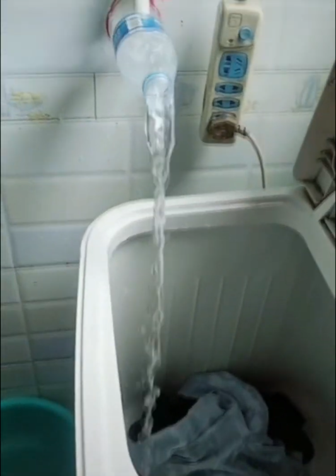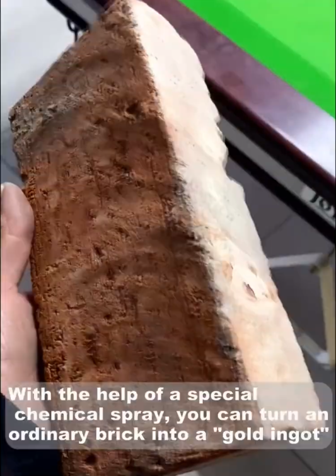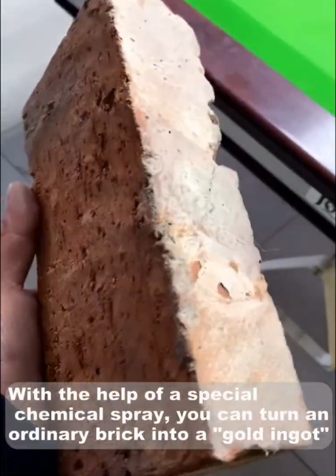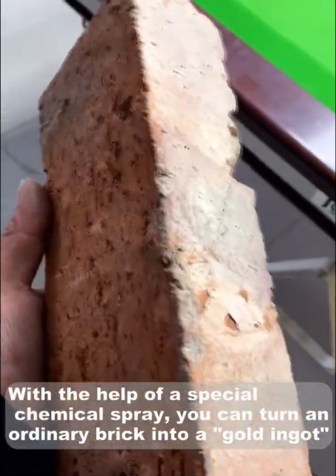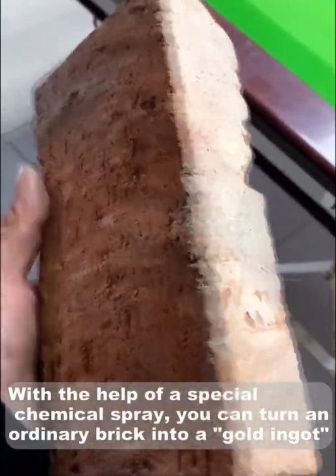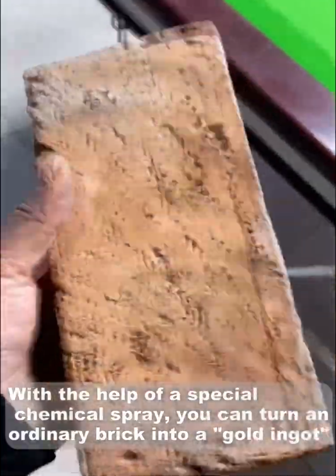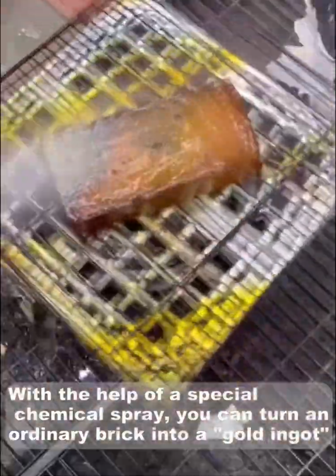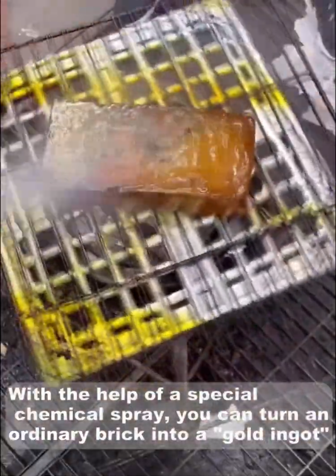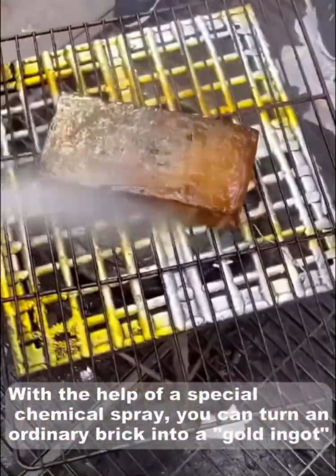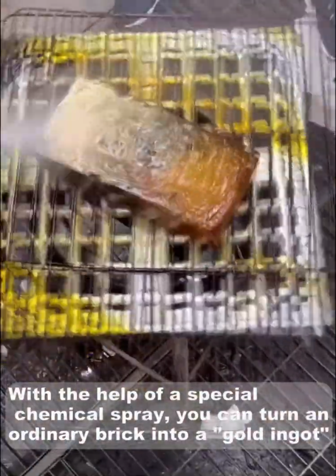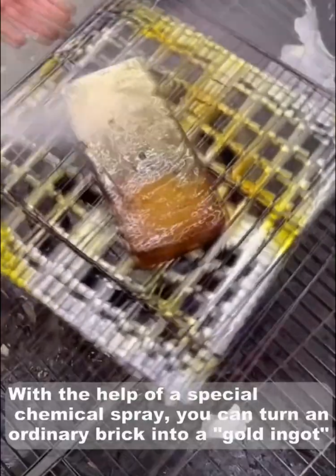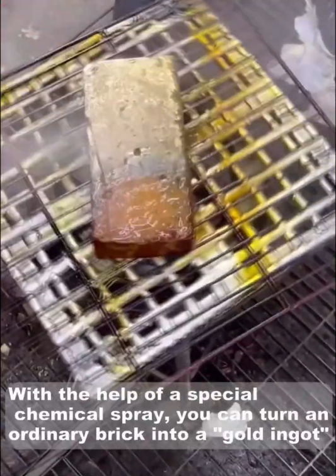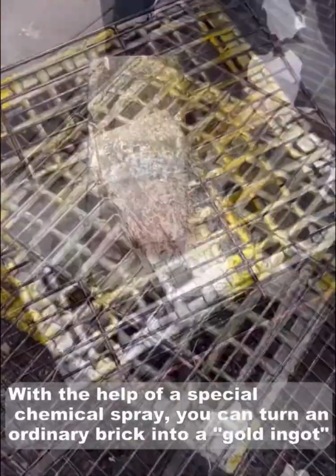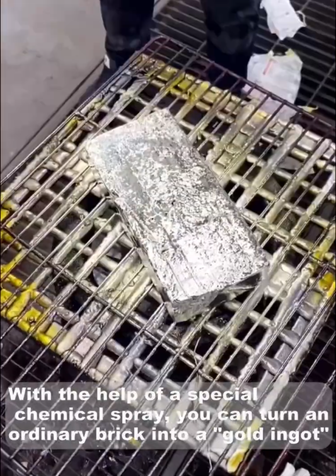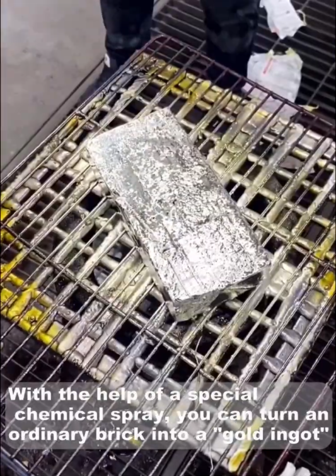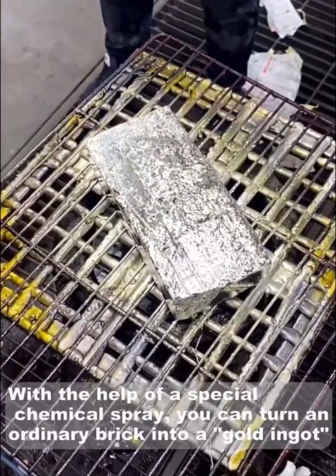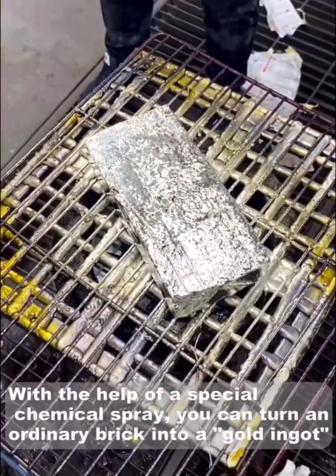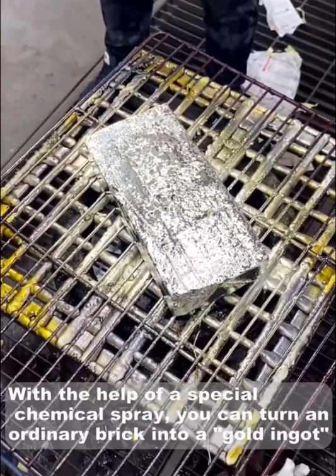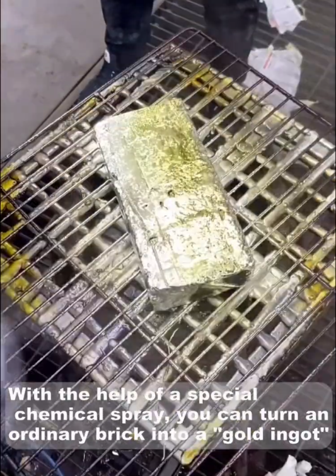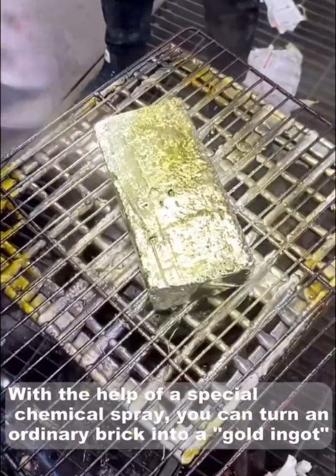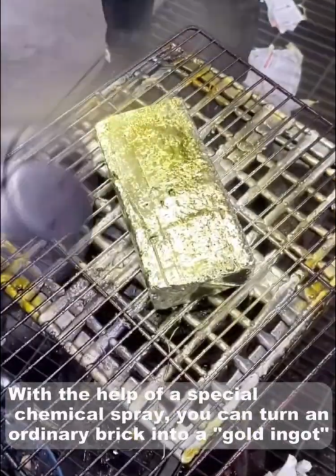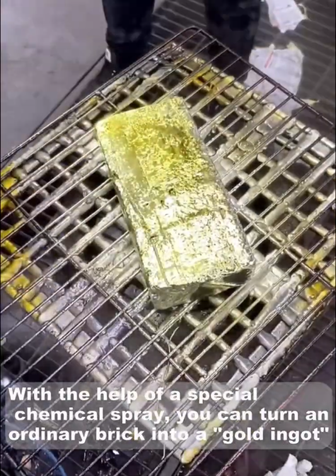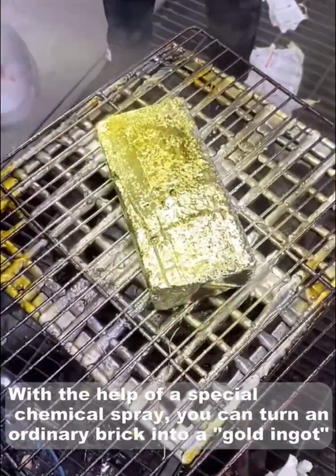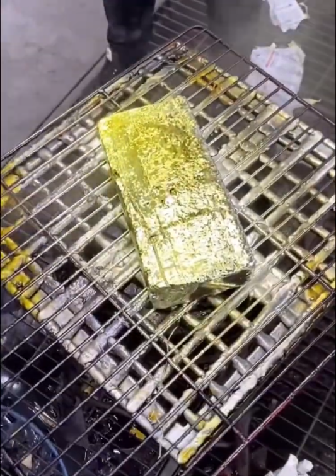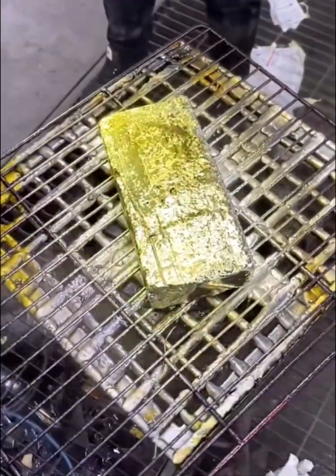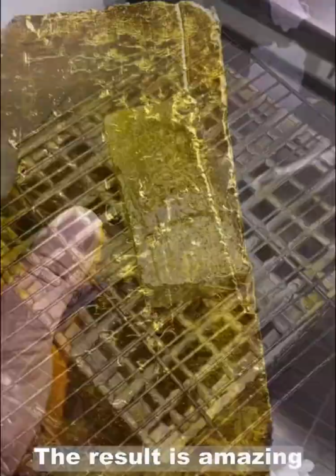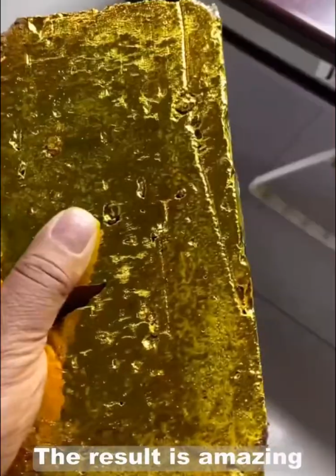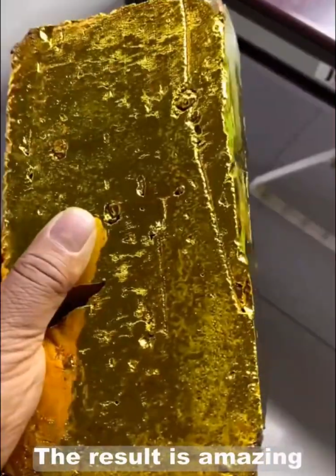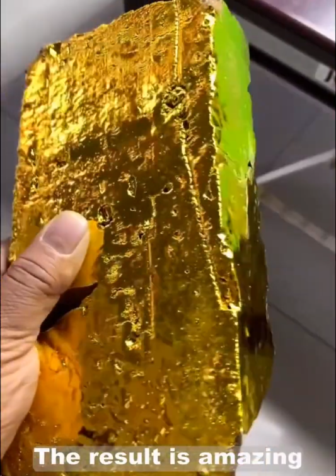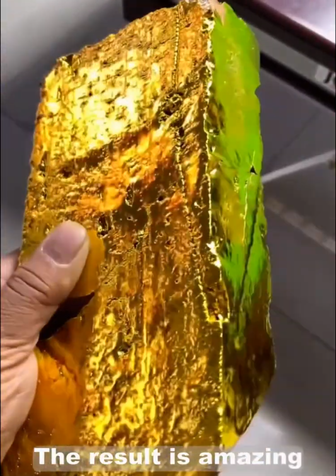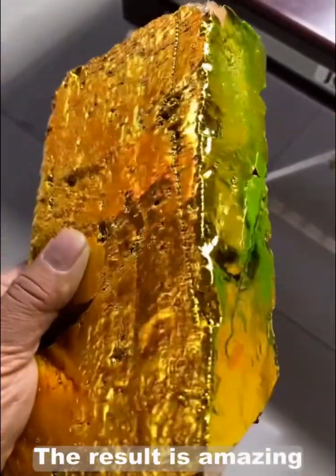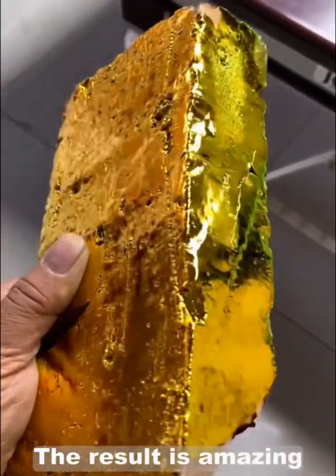With the help of a special chemical spray, you can turn an ordinary brick into a gold inlet. The result is amazing.